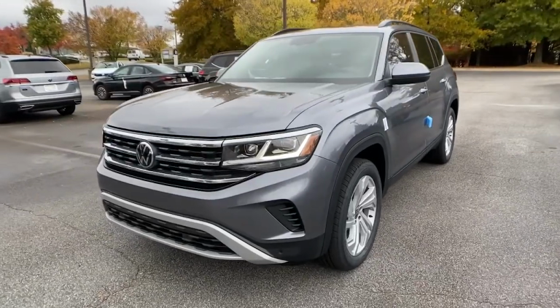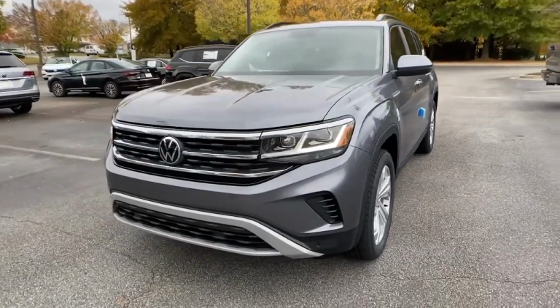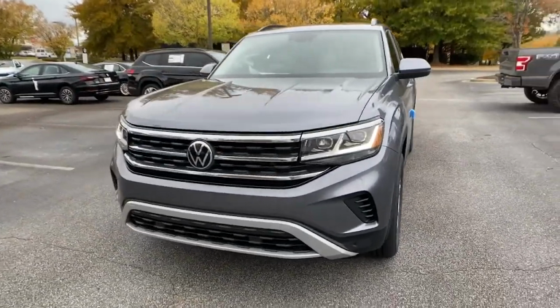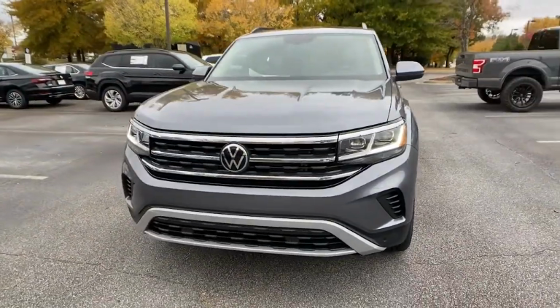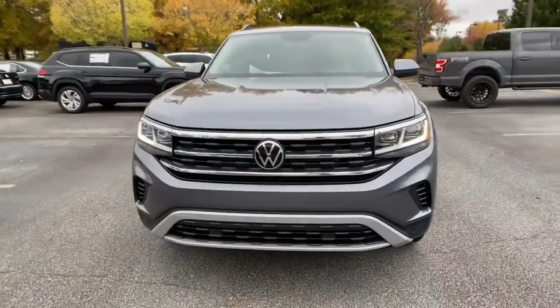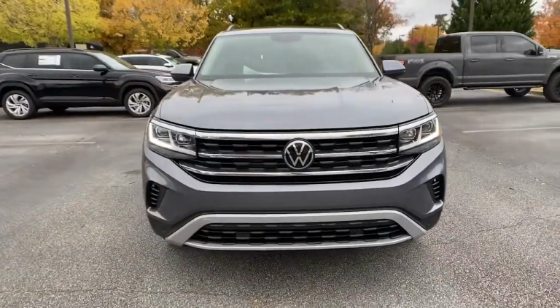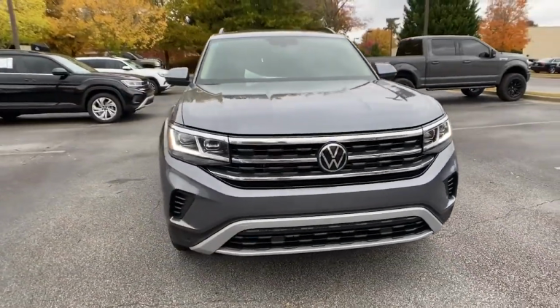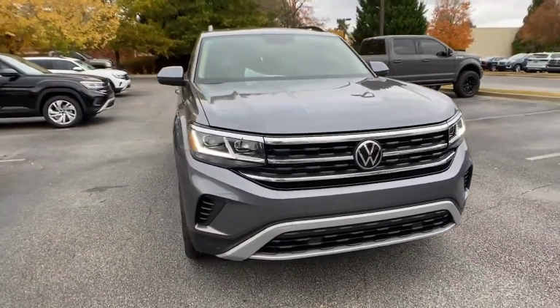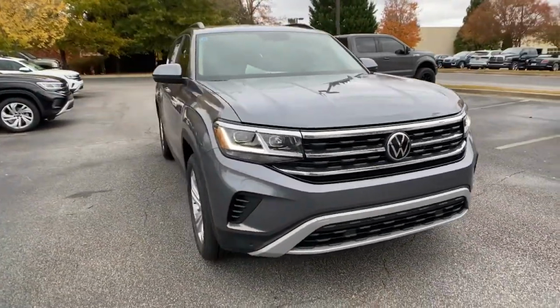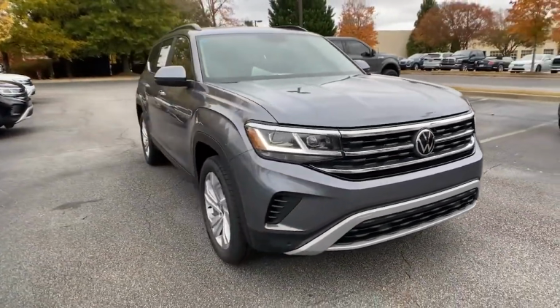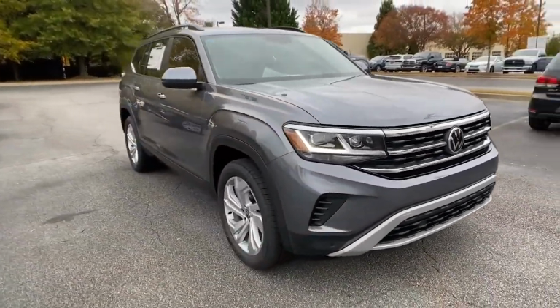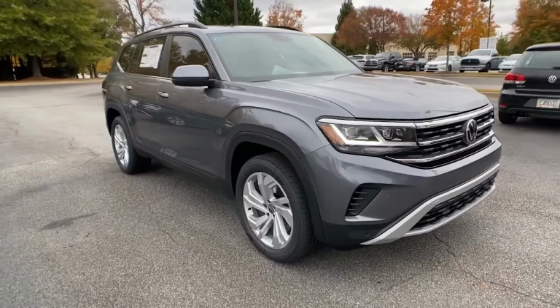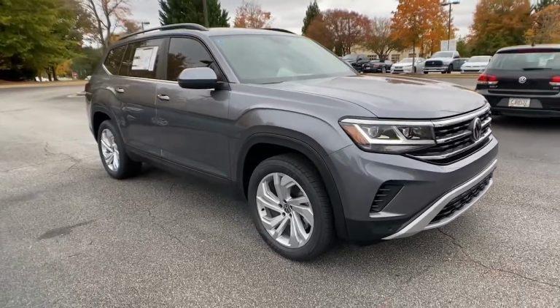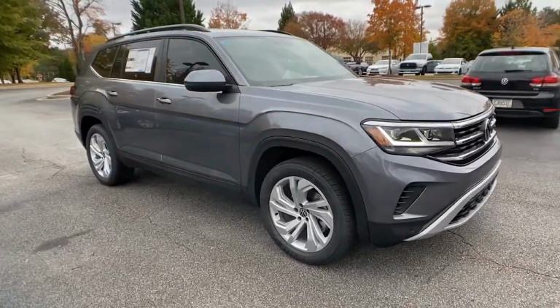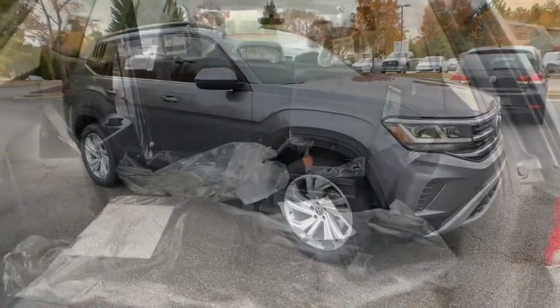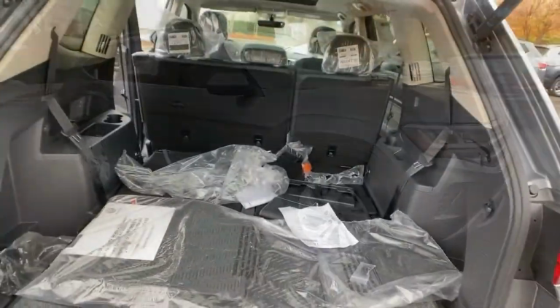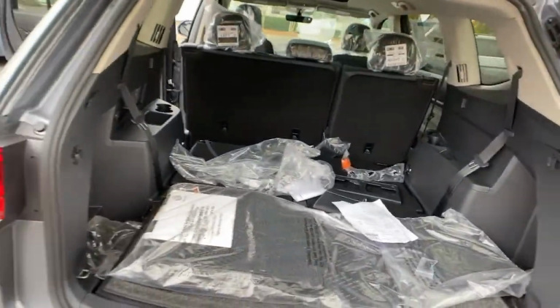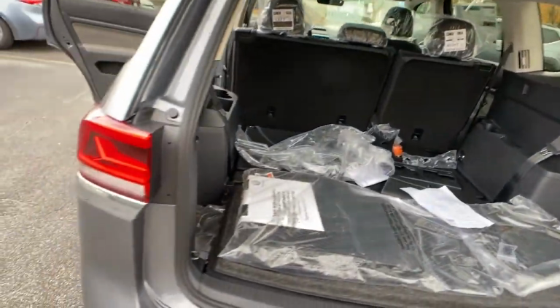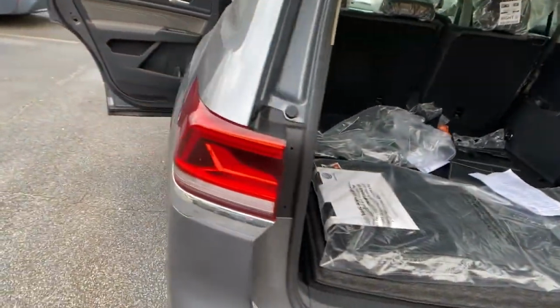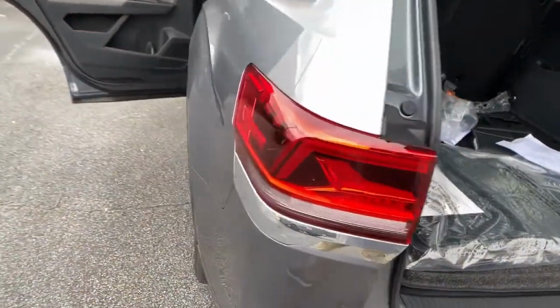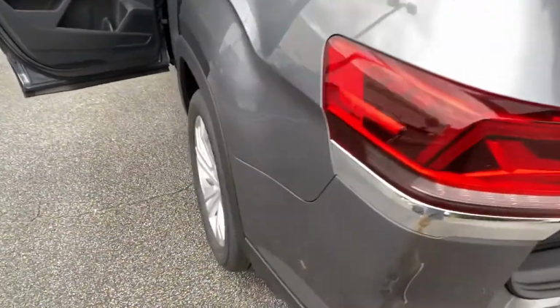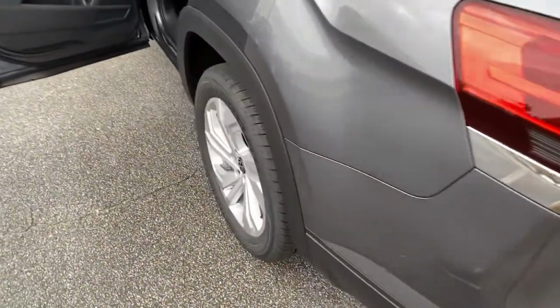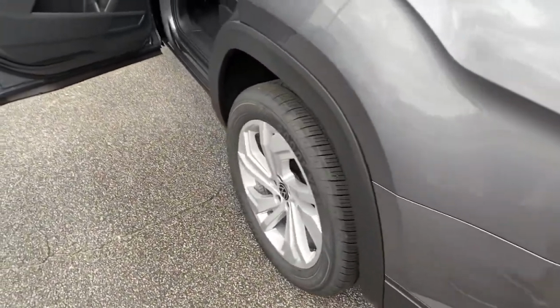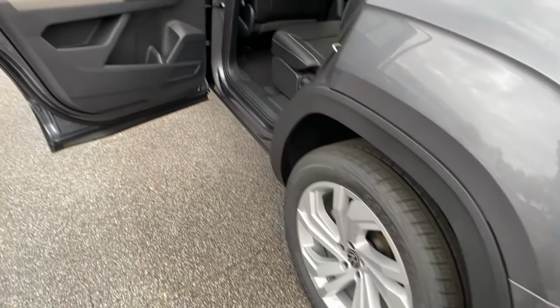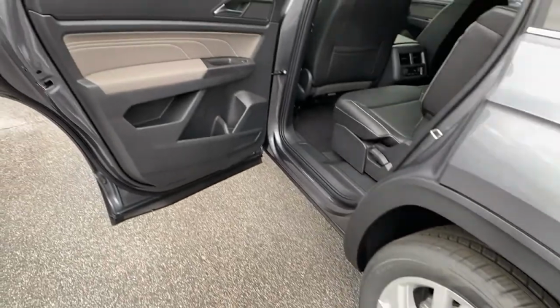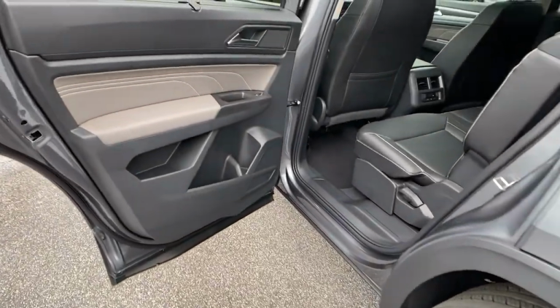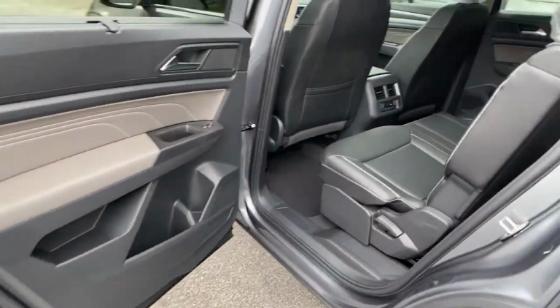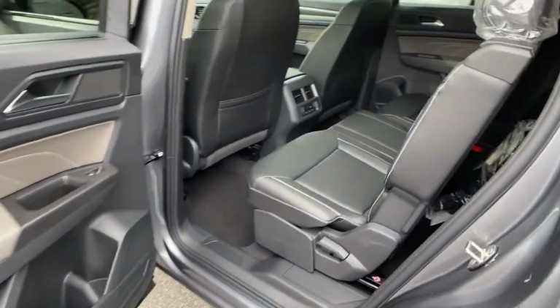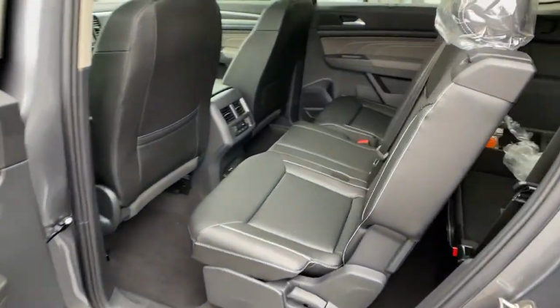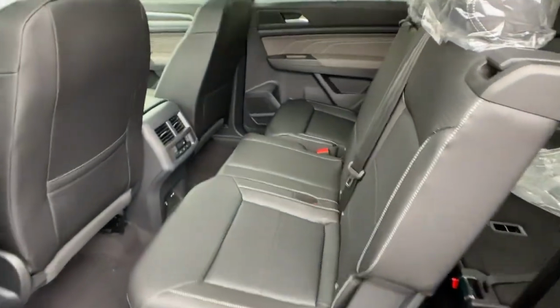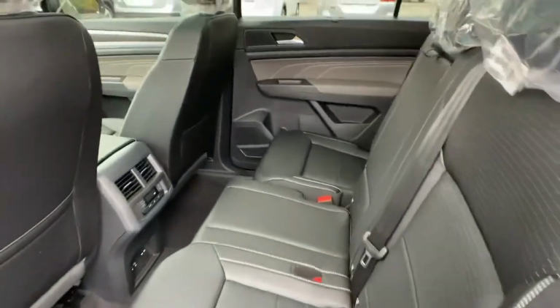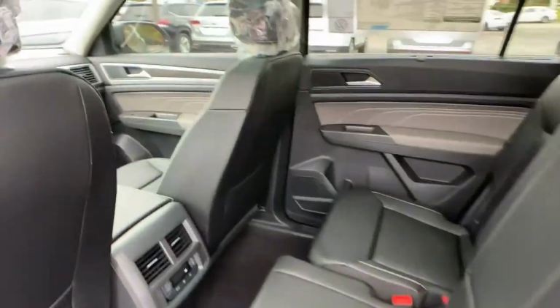Keyless entry, adaptive cruise control, satellite radio, heated mirrors, power lift gate, keyless start, backup camera, woodgrain interior trim, remote engine start, fog lamps.